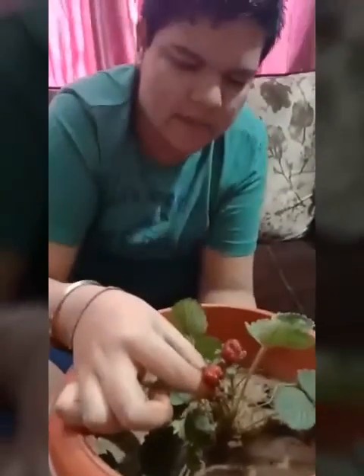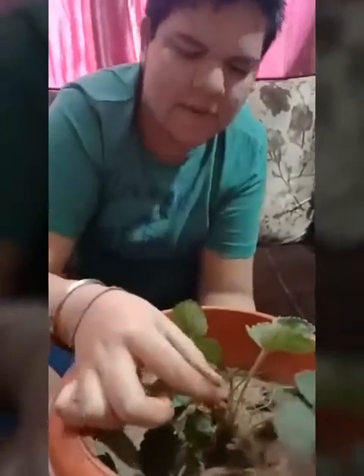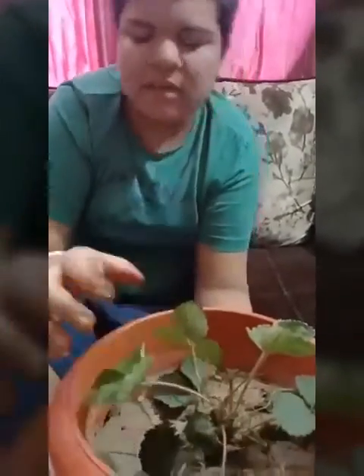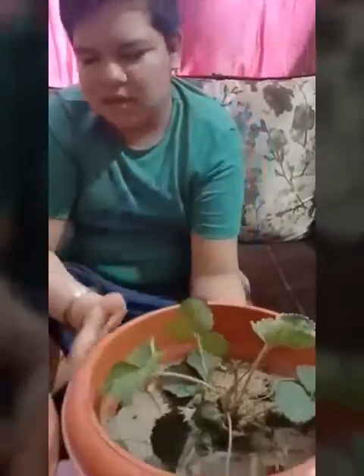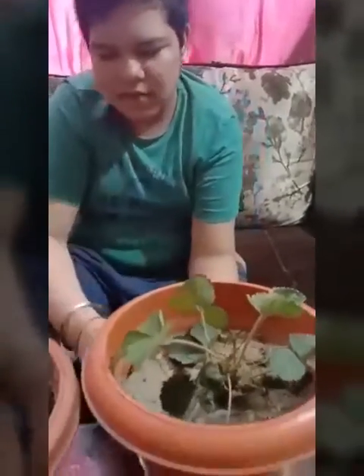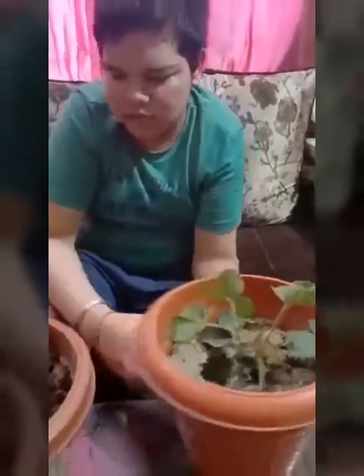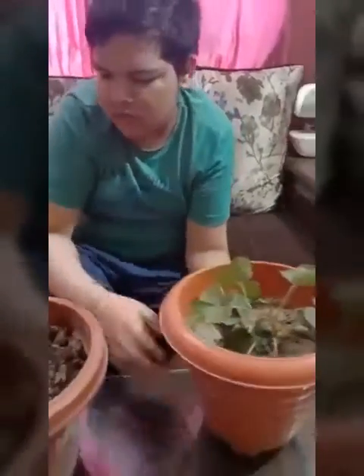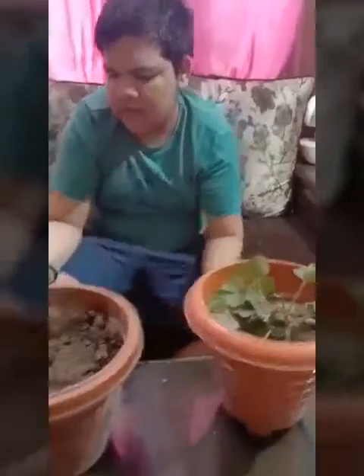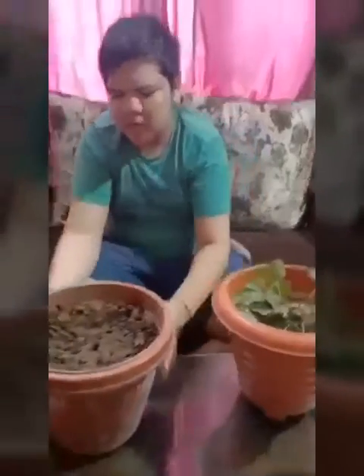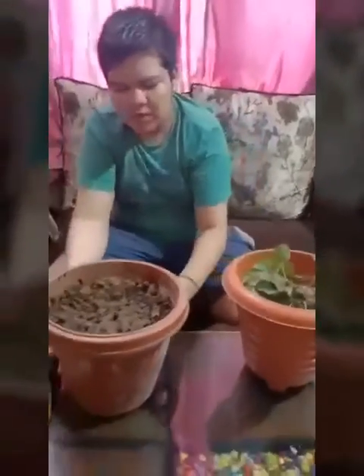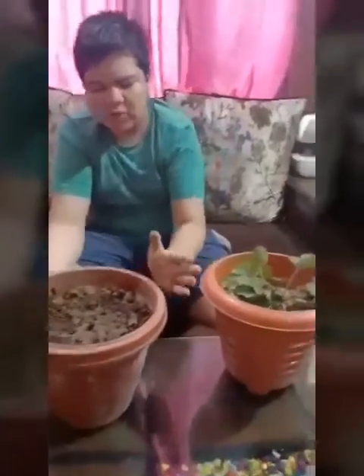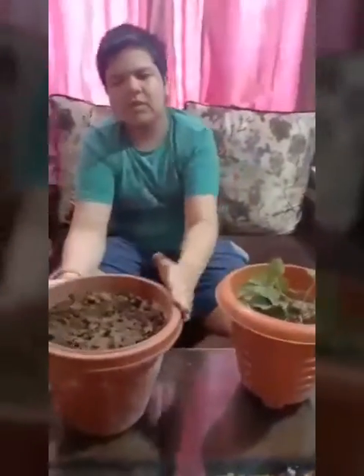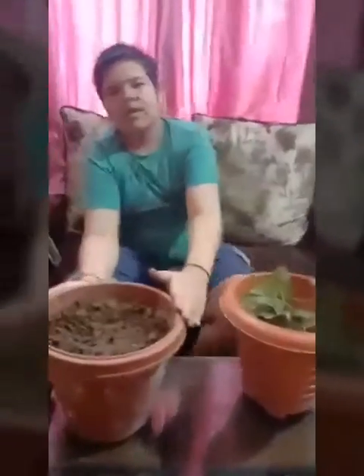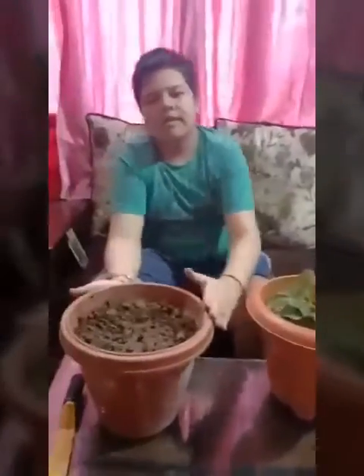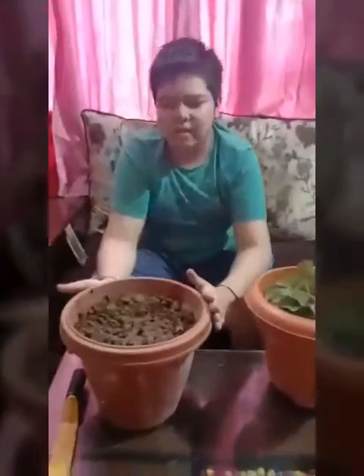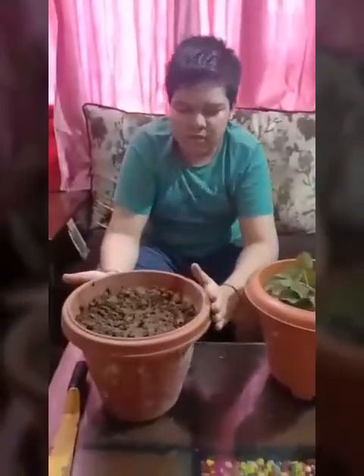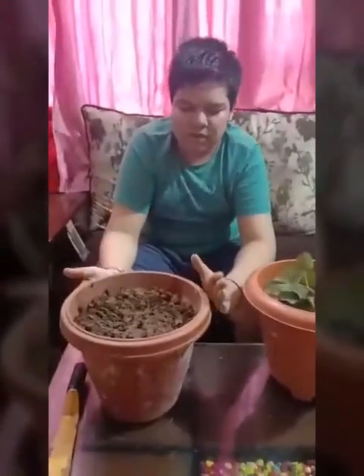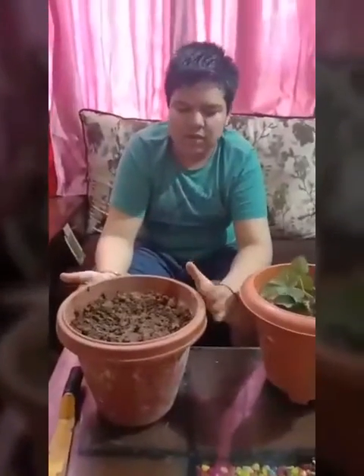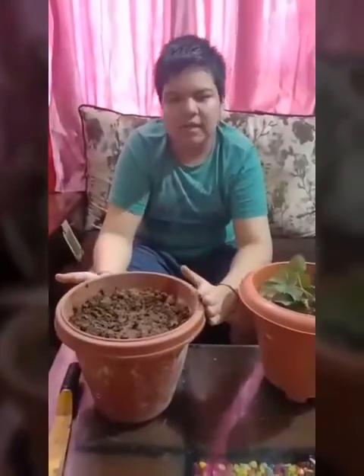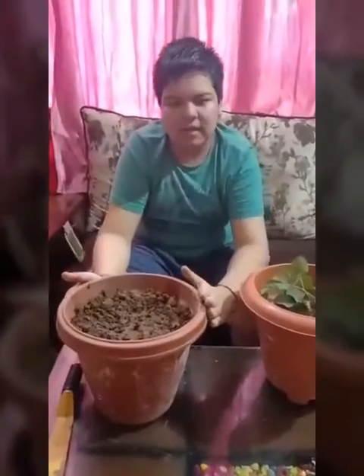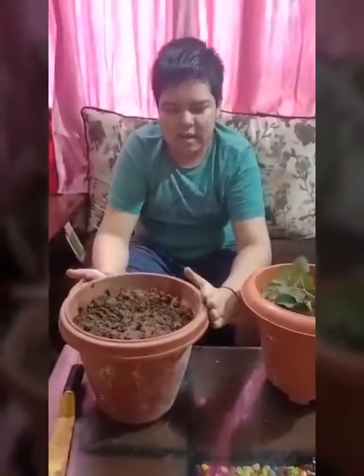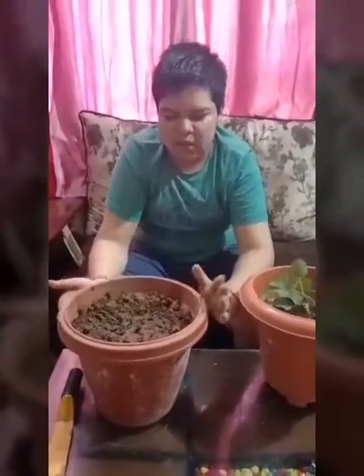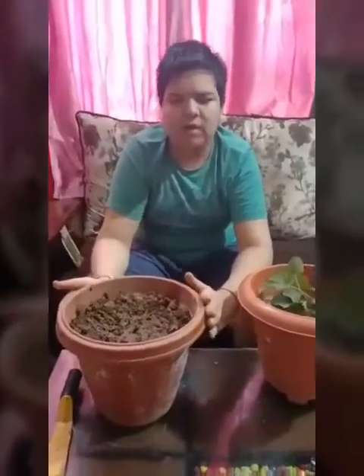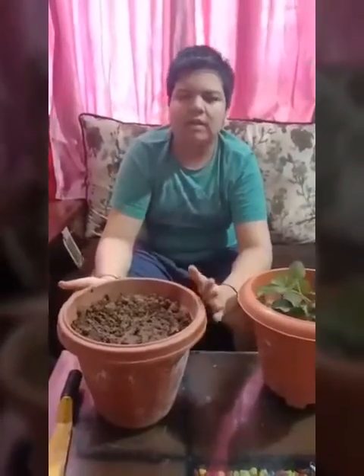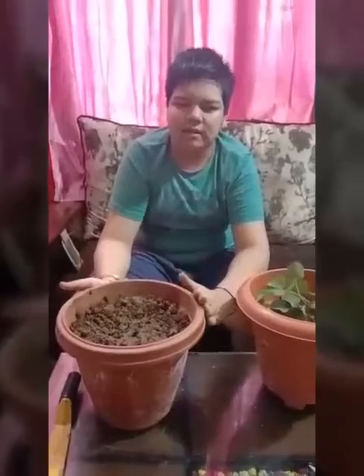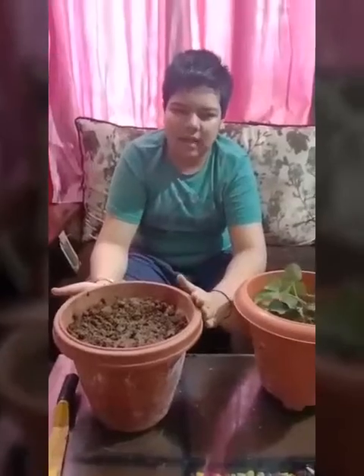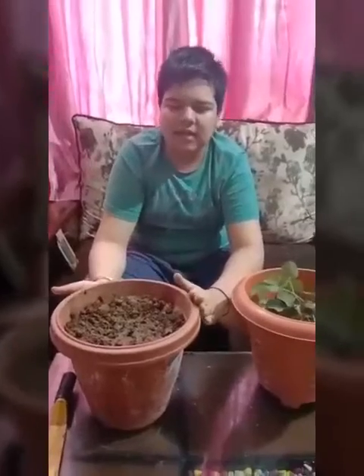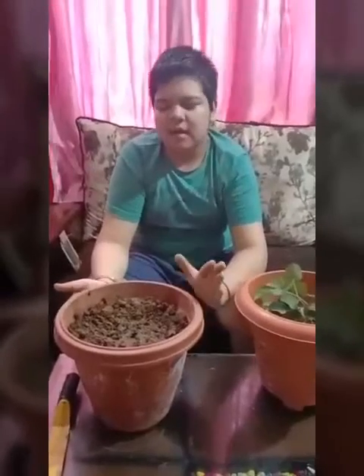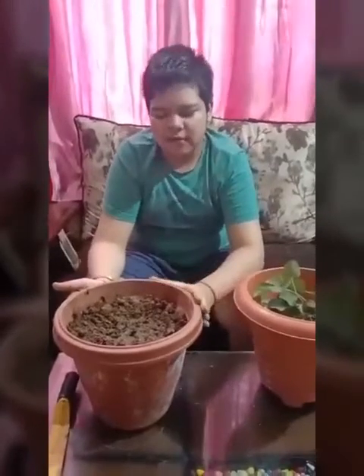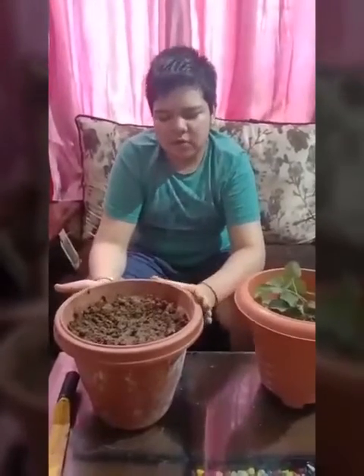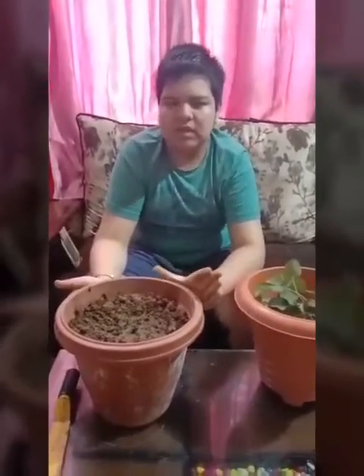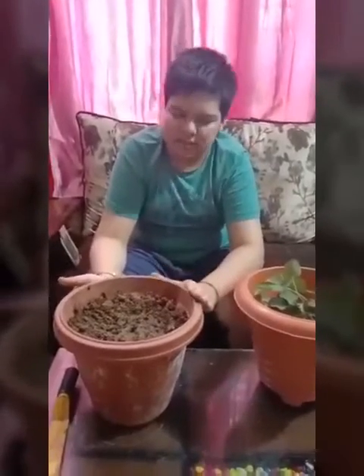One thing I have to tell you is that you have to keep the pot in a shady area, not in direct sunlight, for 2 to 3 days.